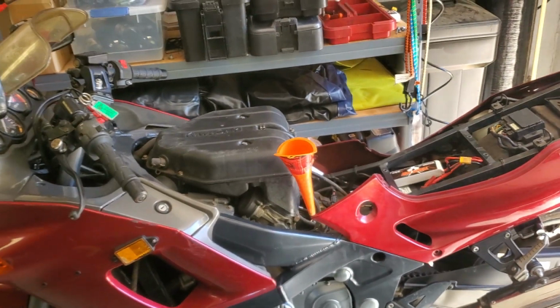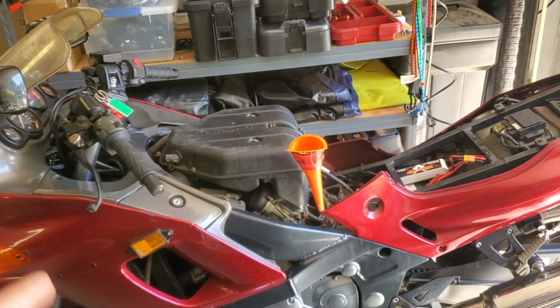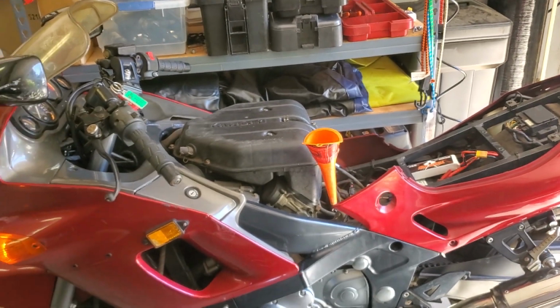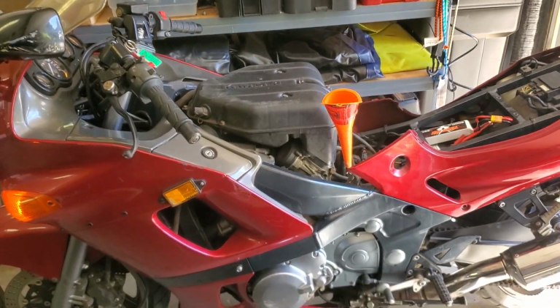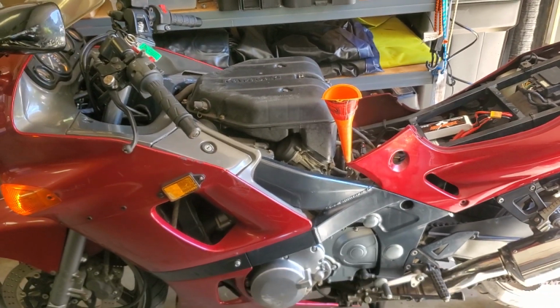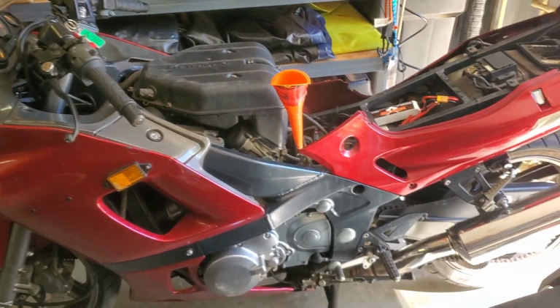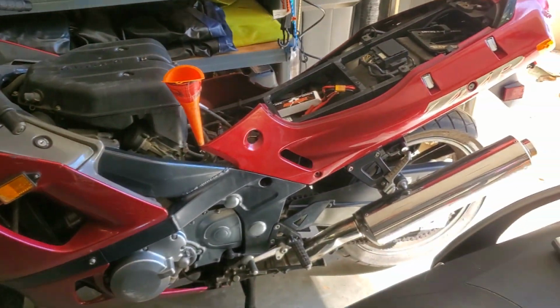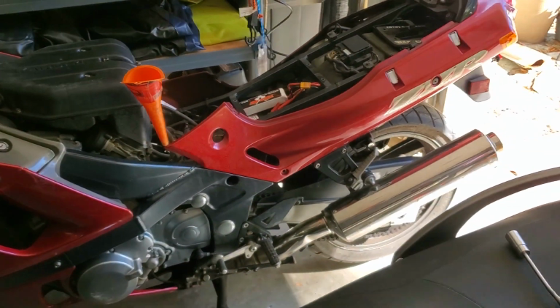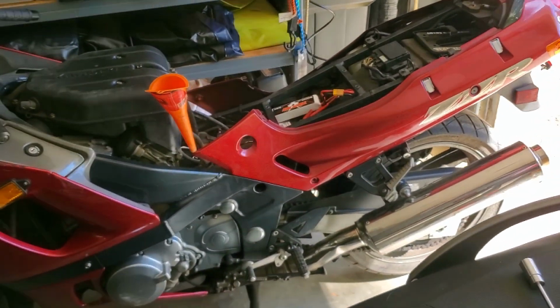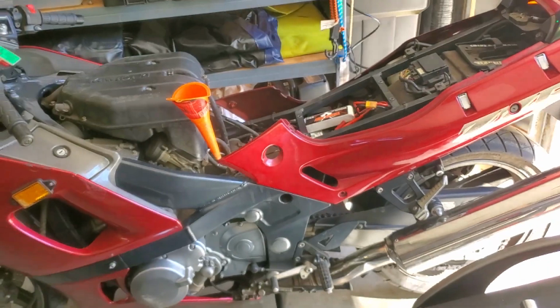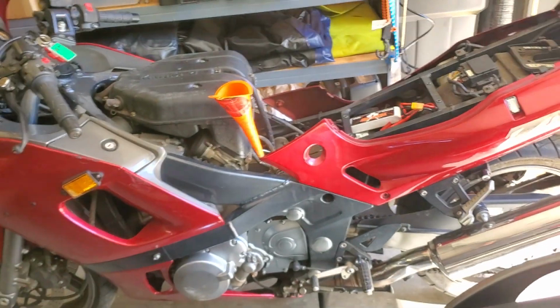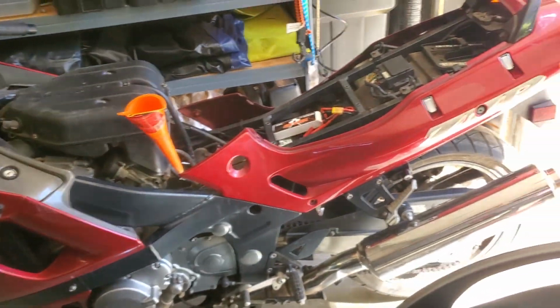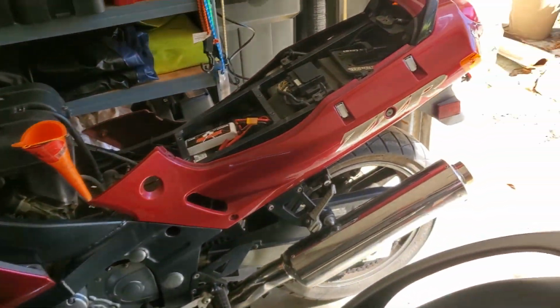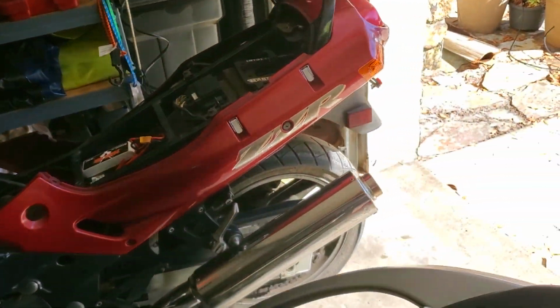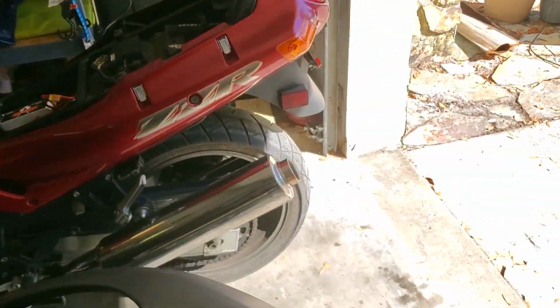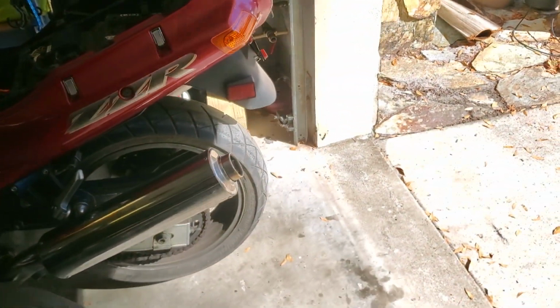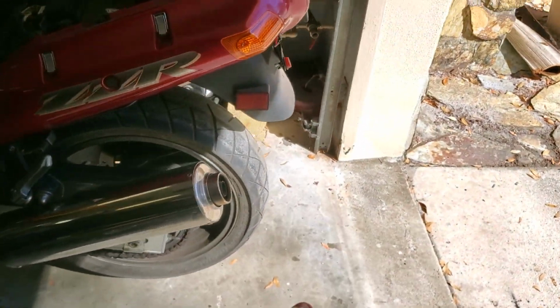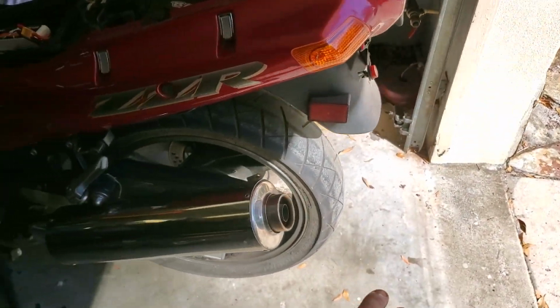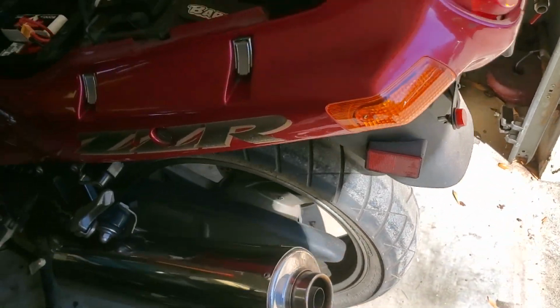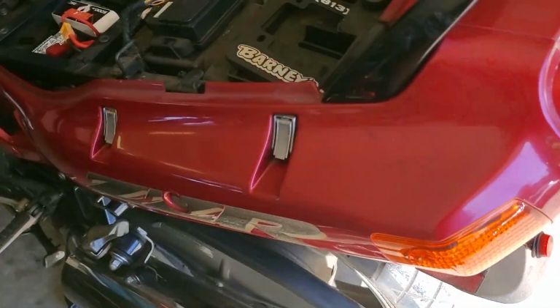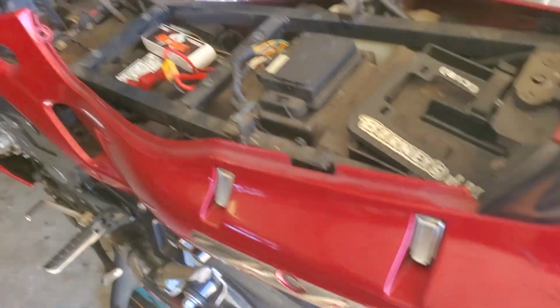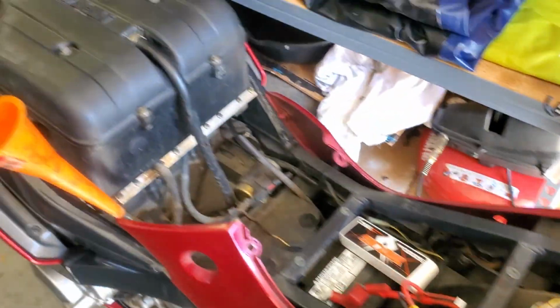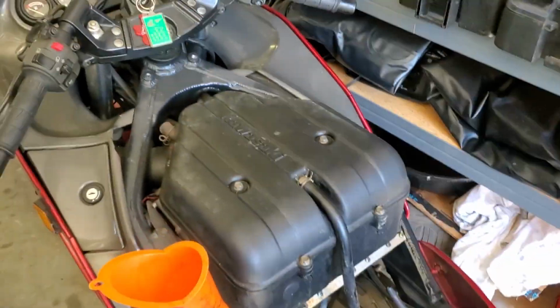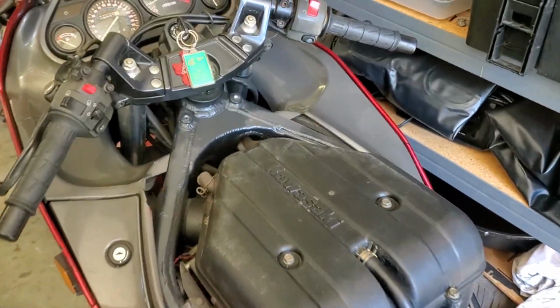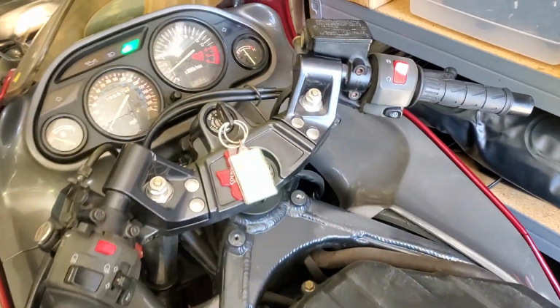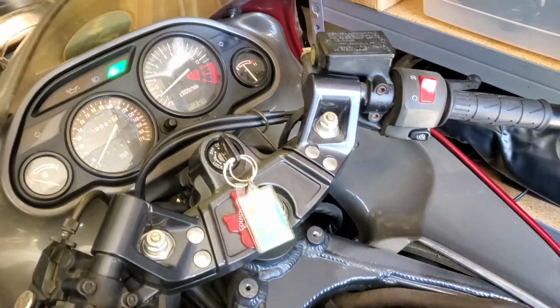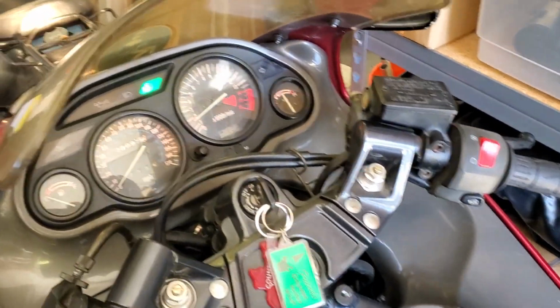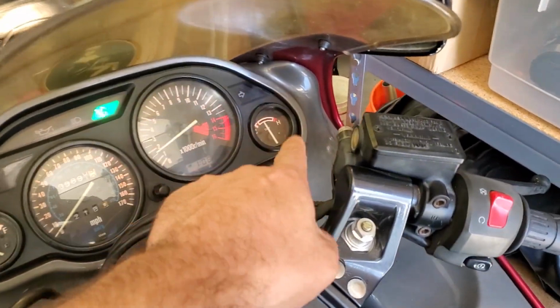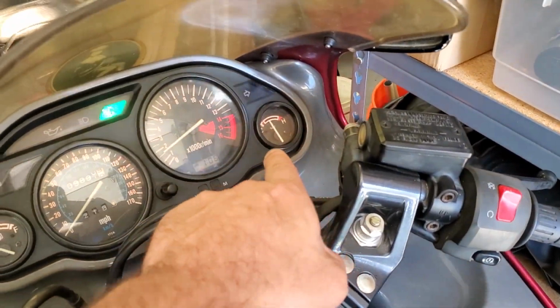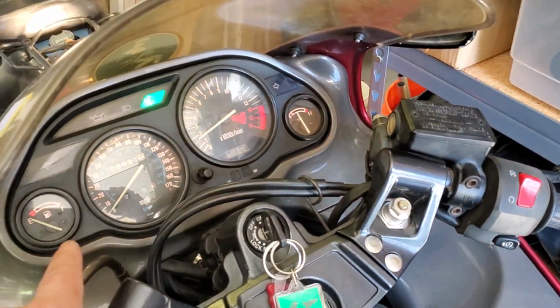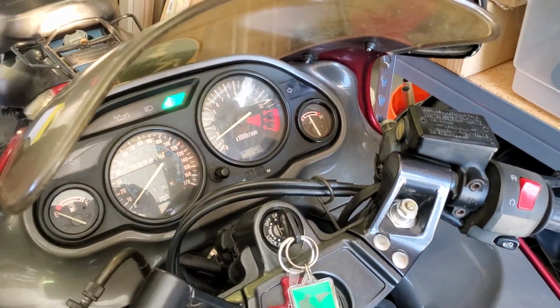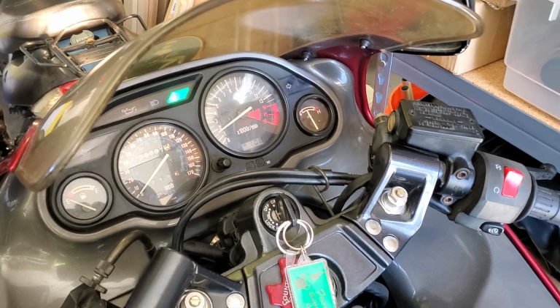We're just going to let it keep hacking at those carbs until they go. It's running. It's not overheating. We're still getting some spitting and misfiring, but she's idling. It's charging. It's not overheating. Good to go here.